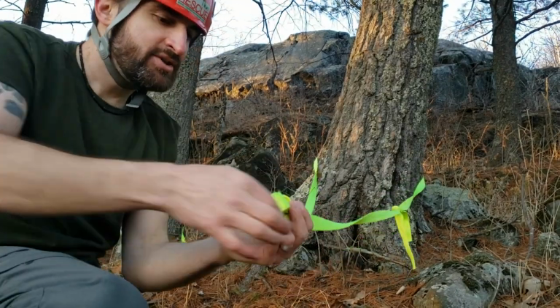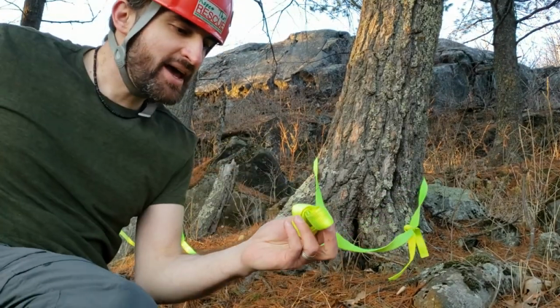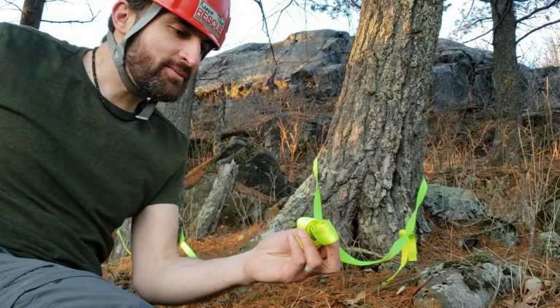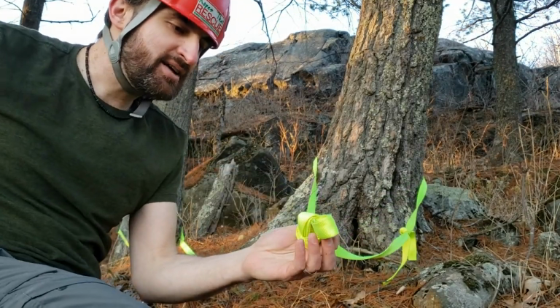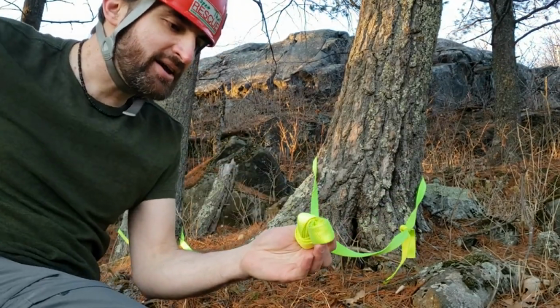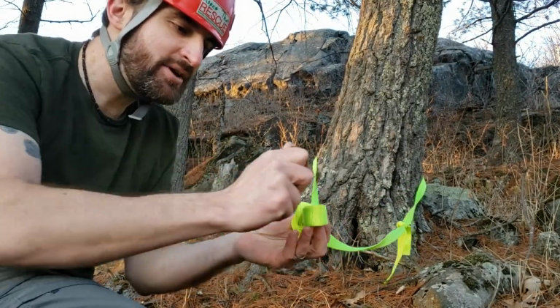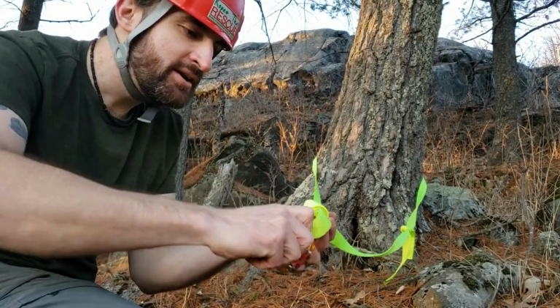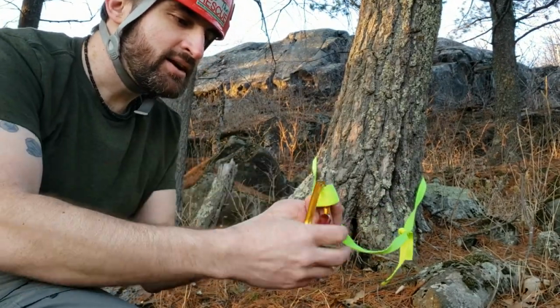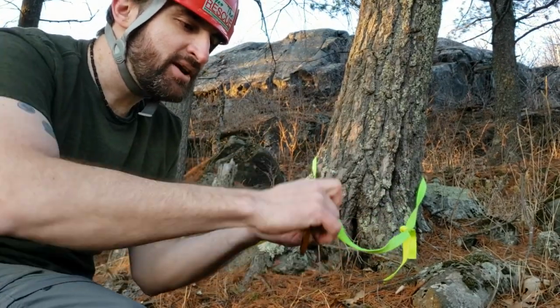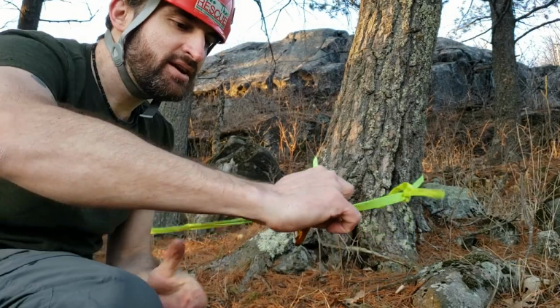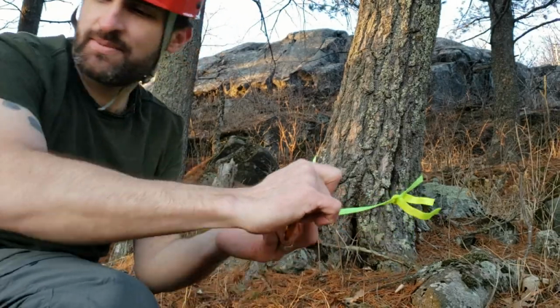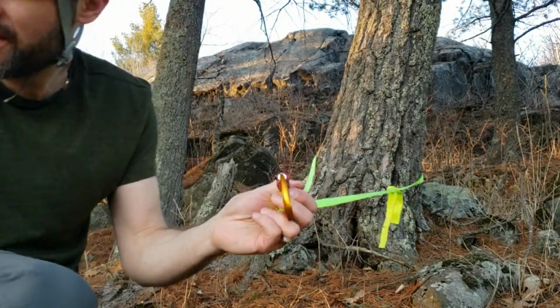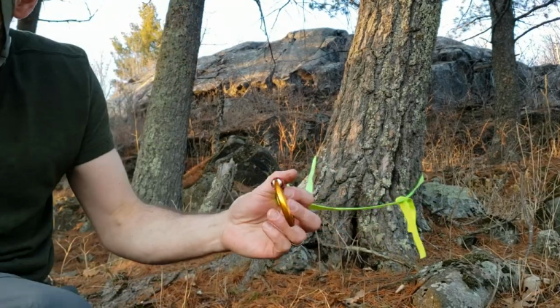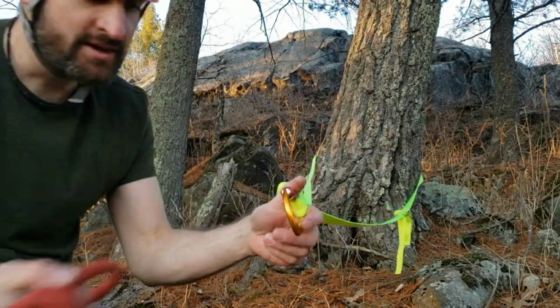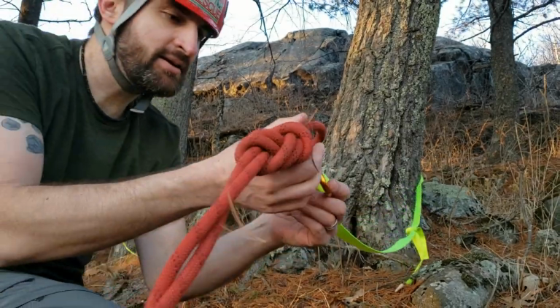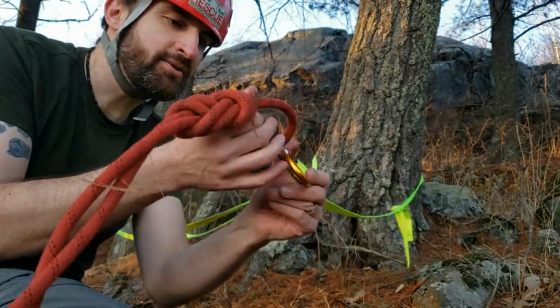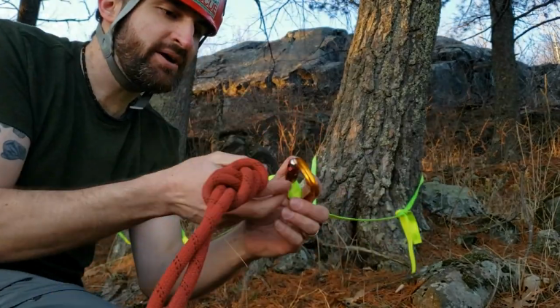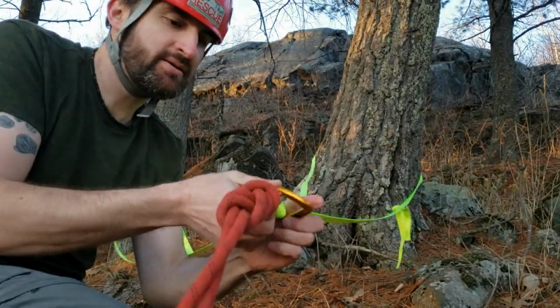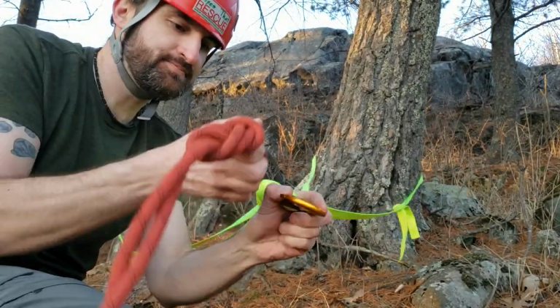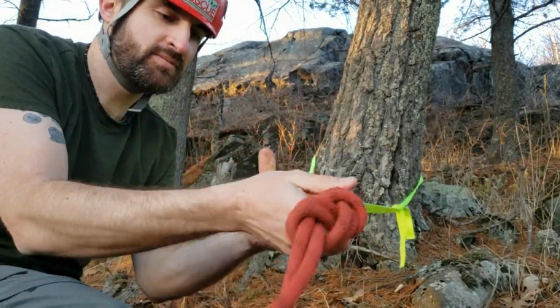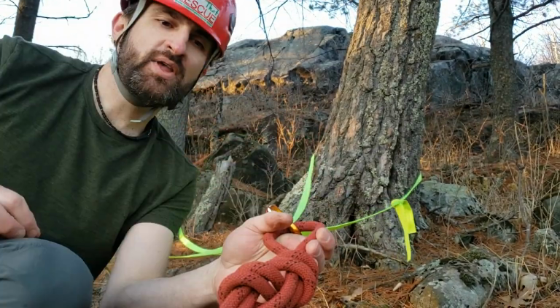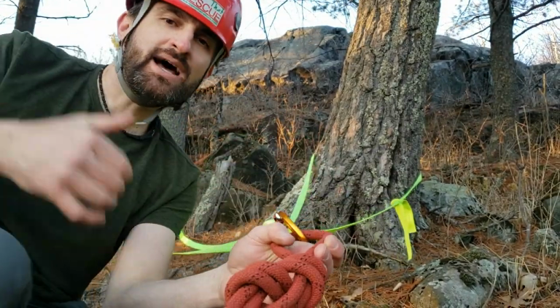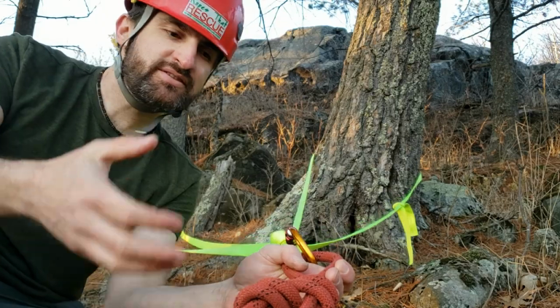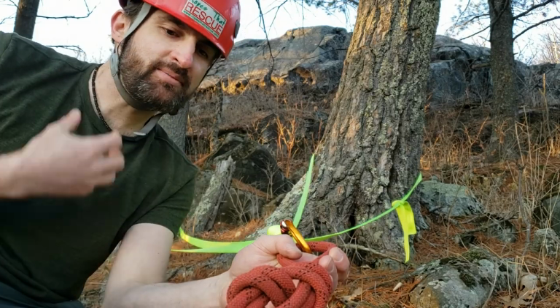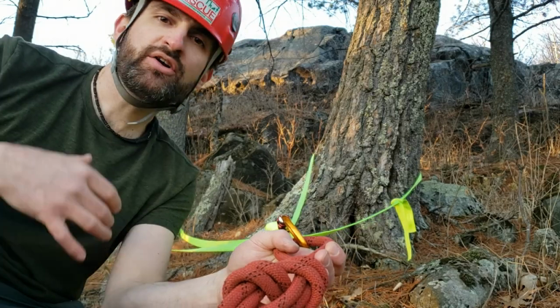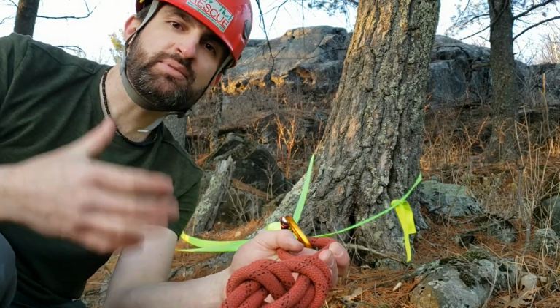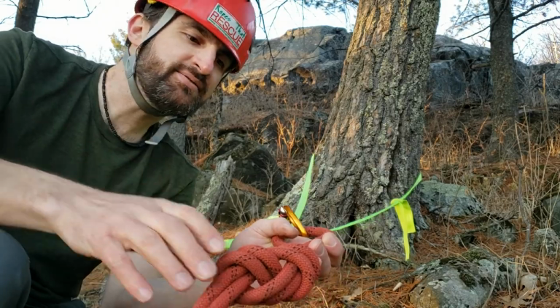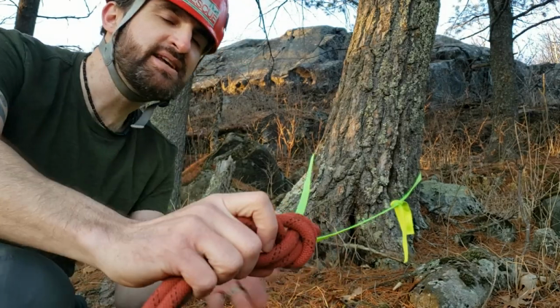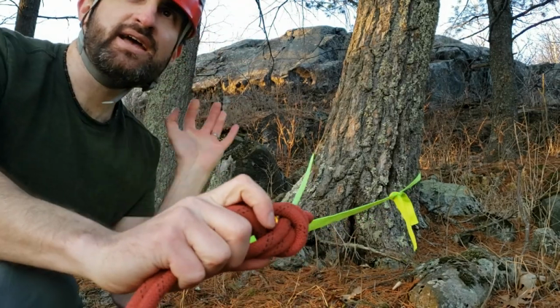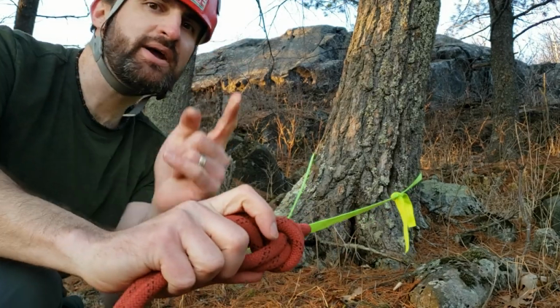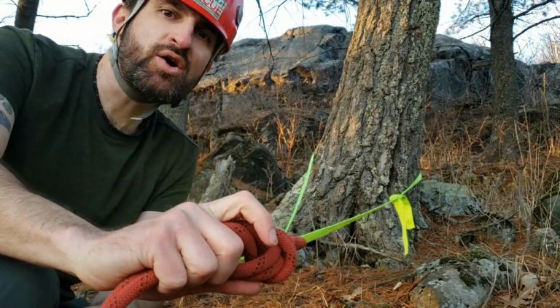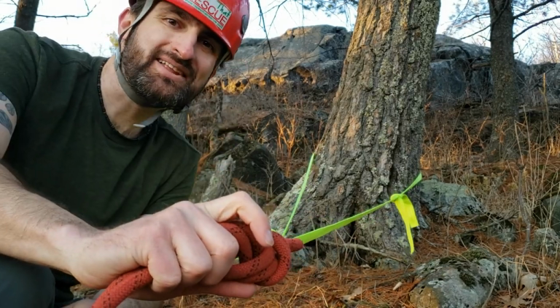Then I'm going to take my carabiner, clip it in here, and clip my rope in. Now I'm good to set up my harness and belay device and get ready to go off the cliff.